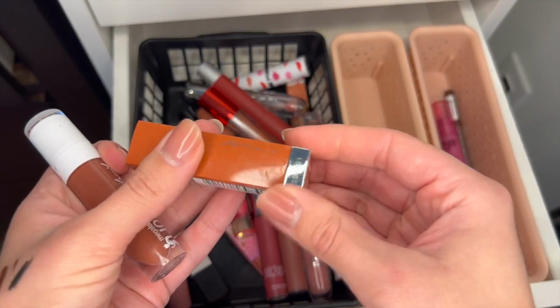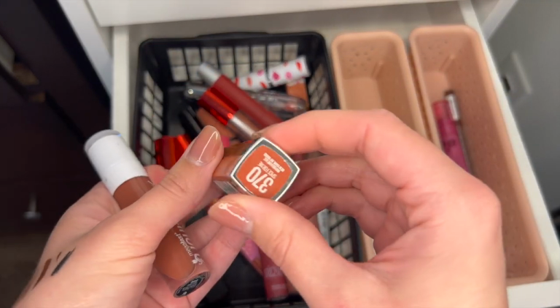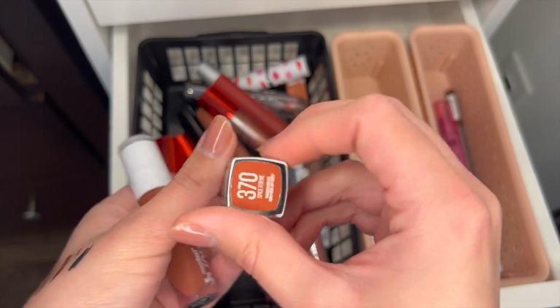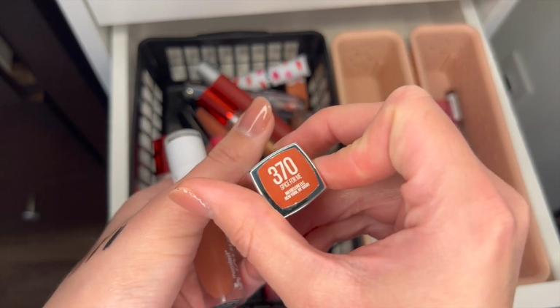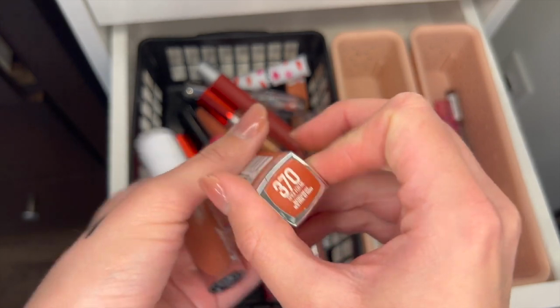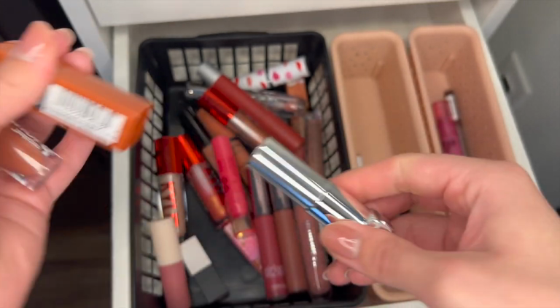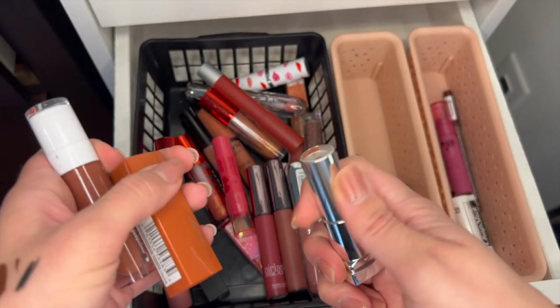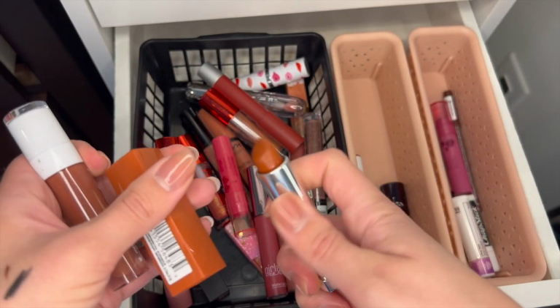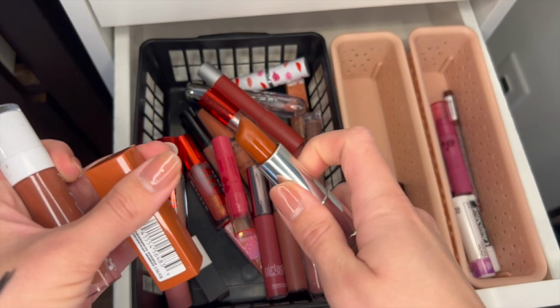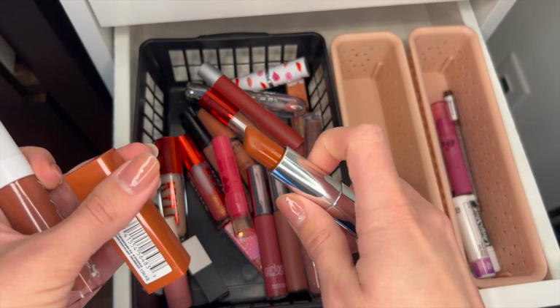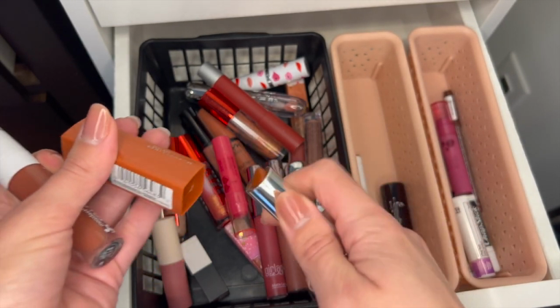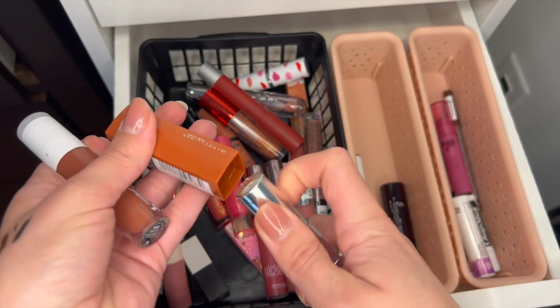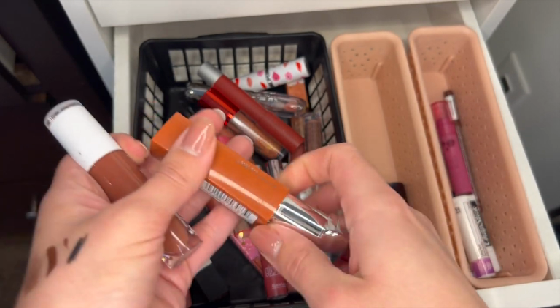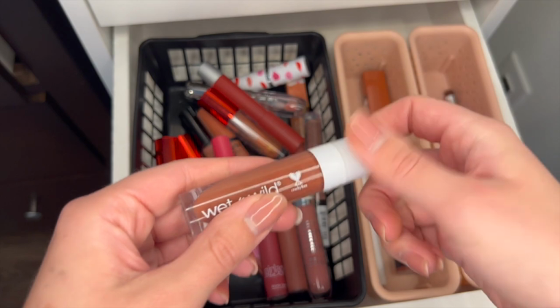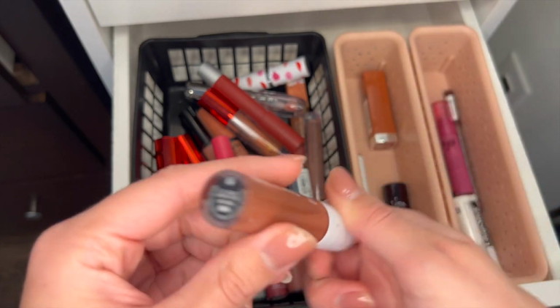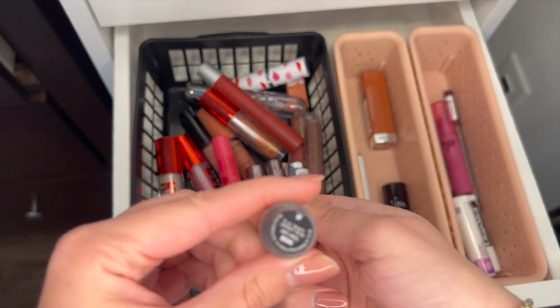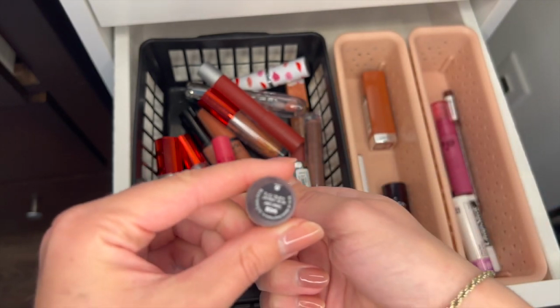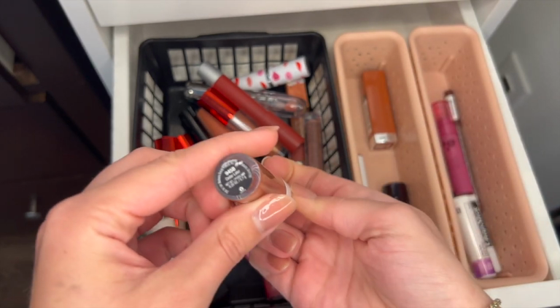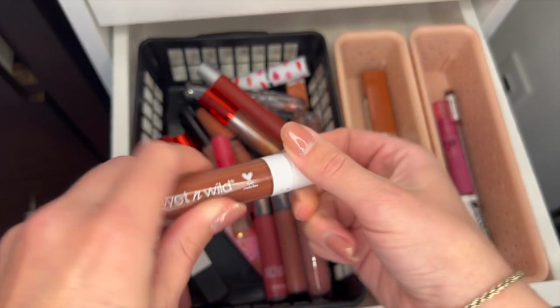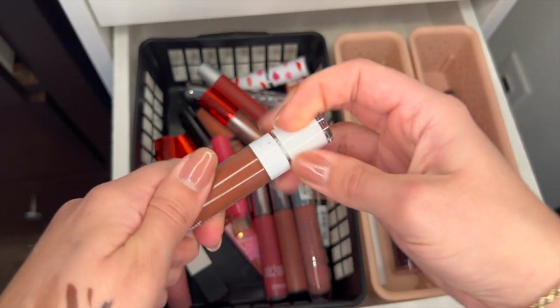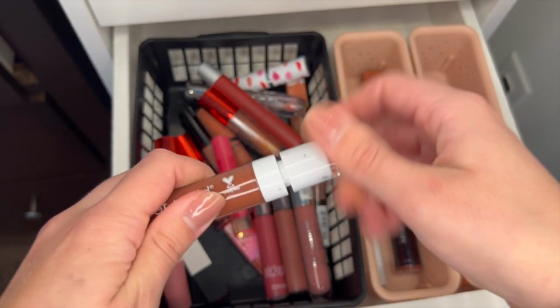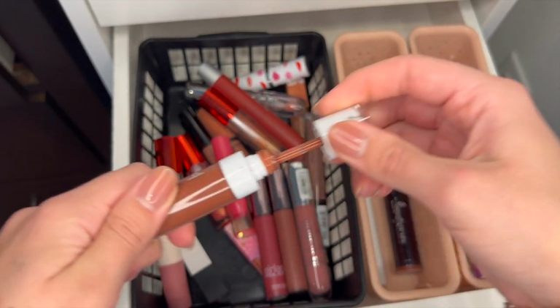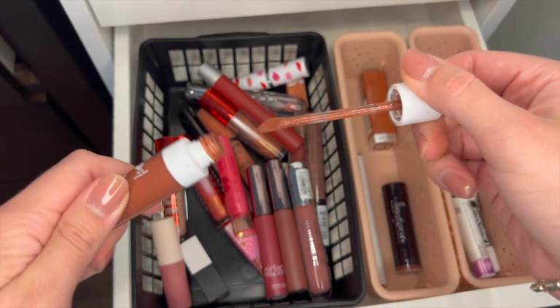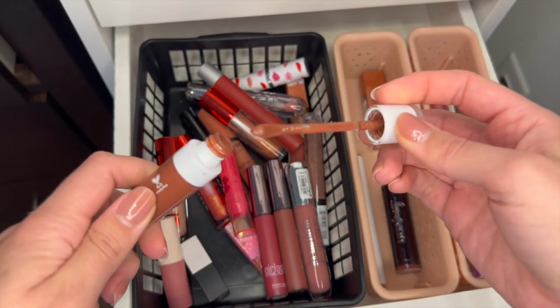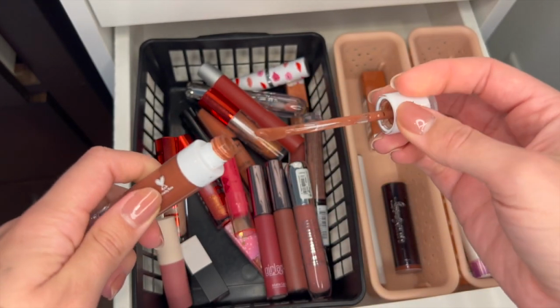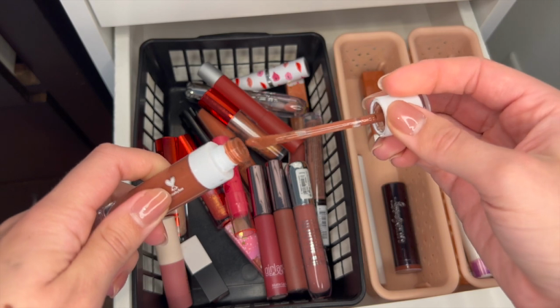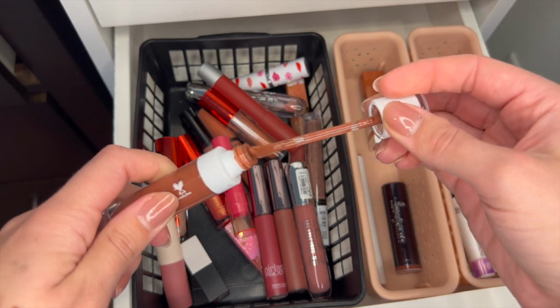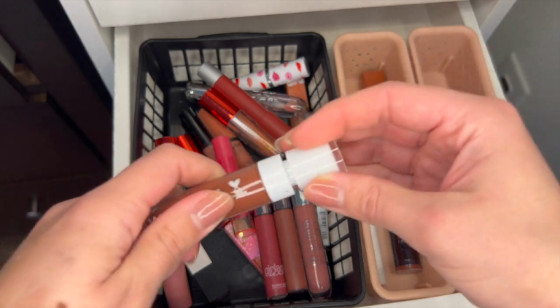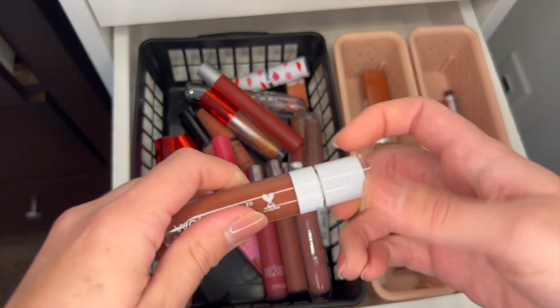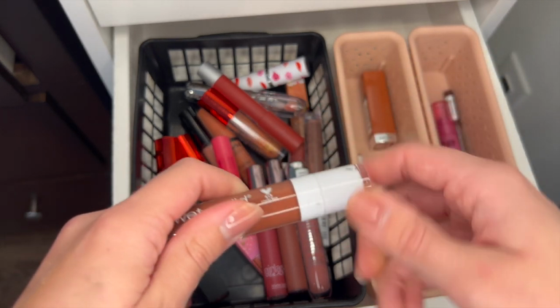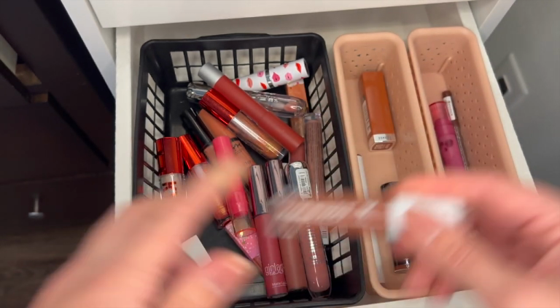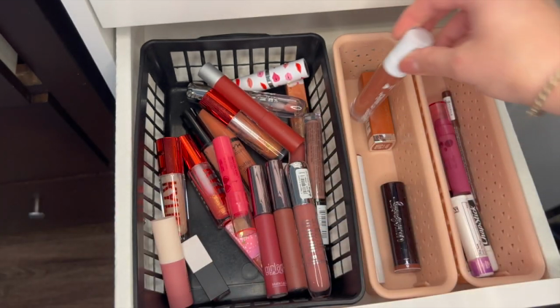This Maybelline Spice — oh my god, so pretty for fall. And this Wet n' Wild Cedar Later — also a beautiful fall lip gloss. So I'm going to keep all four of those.